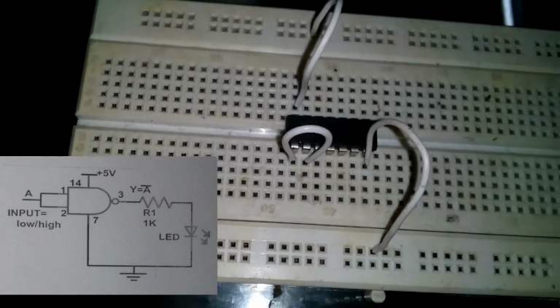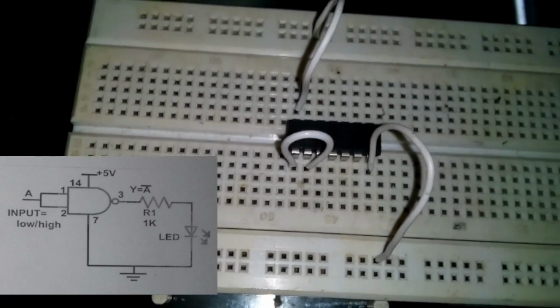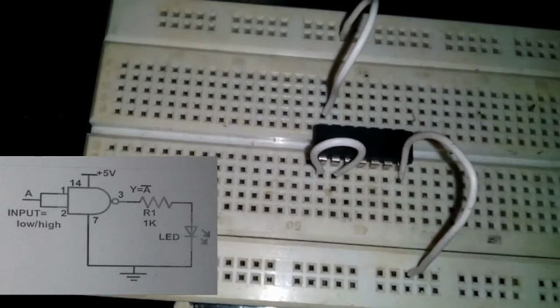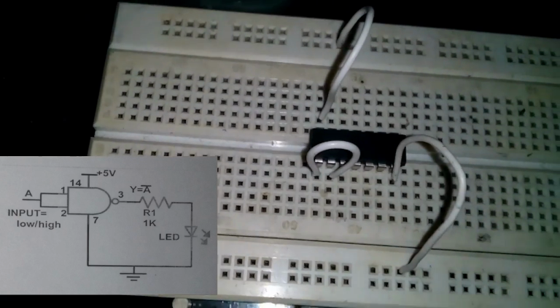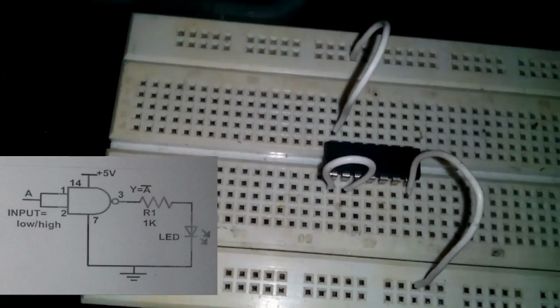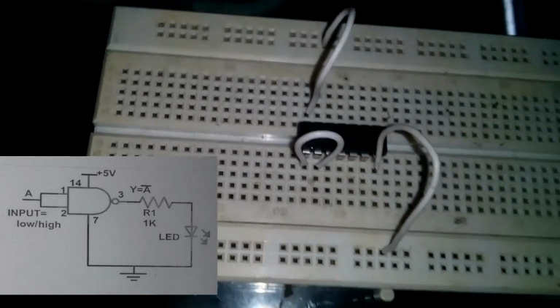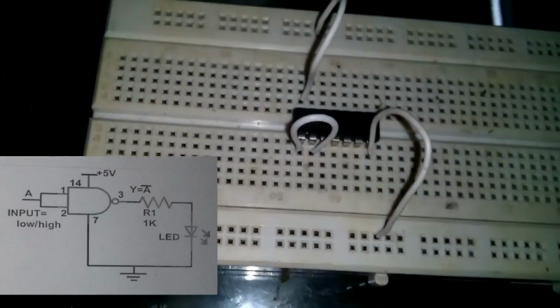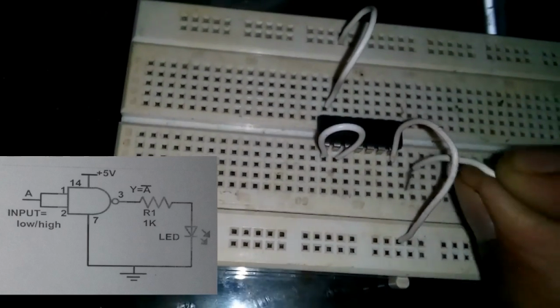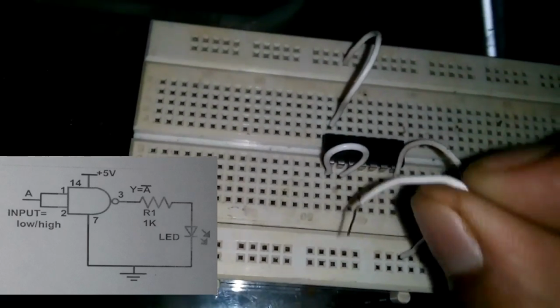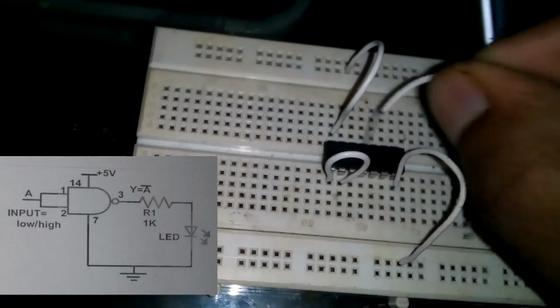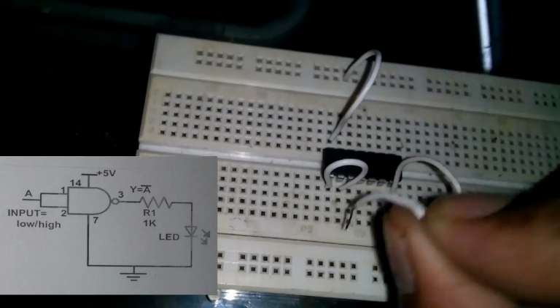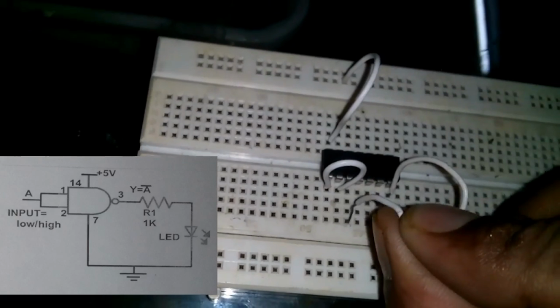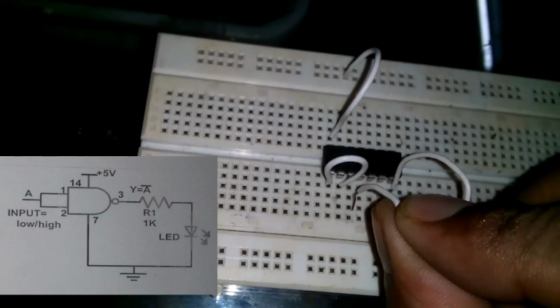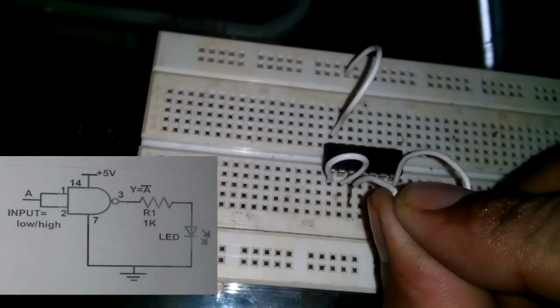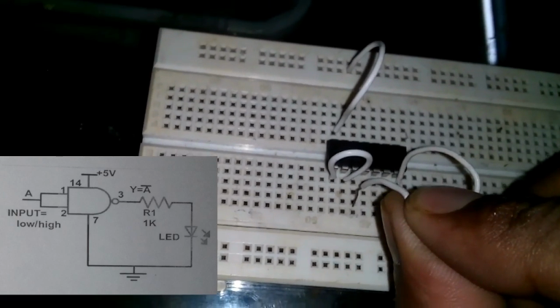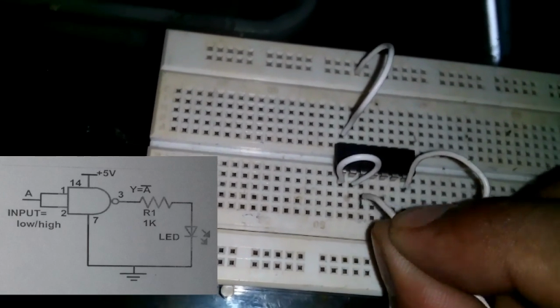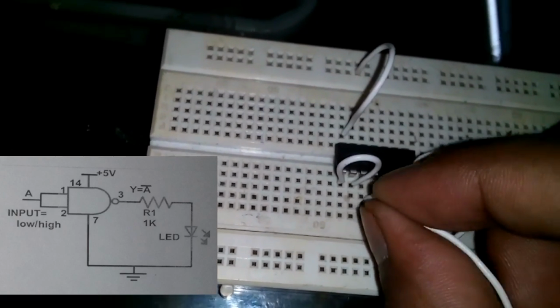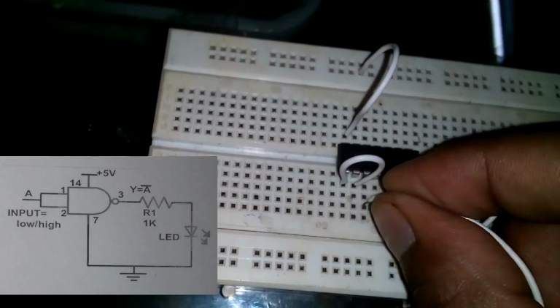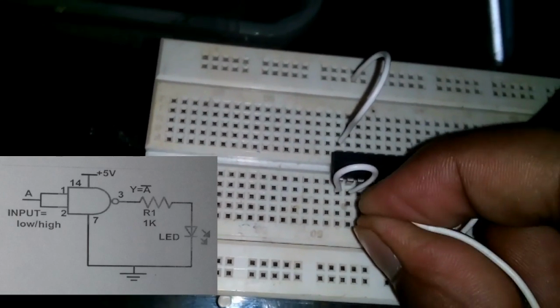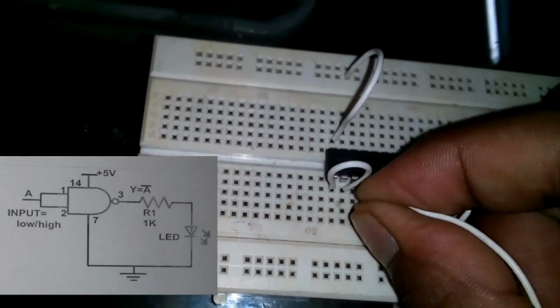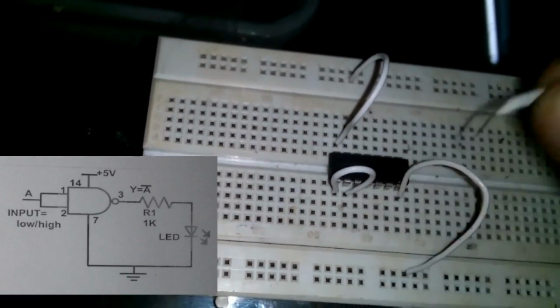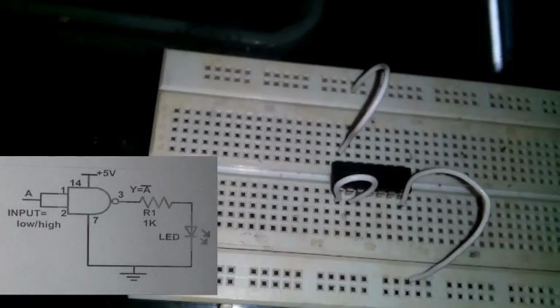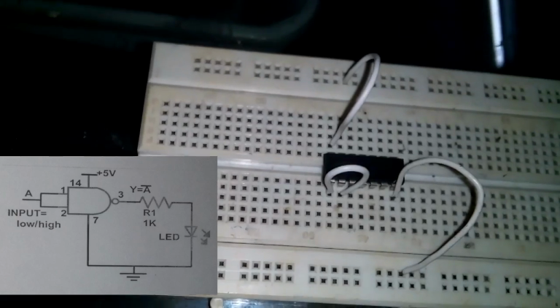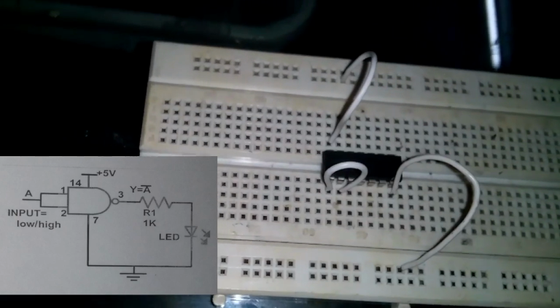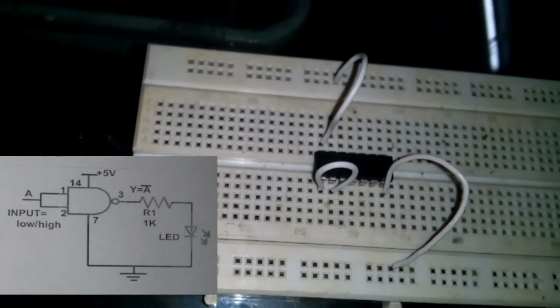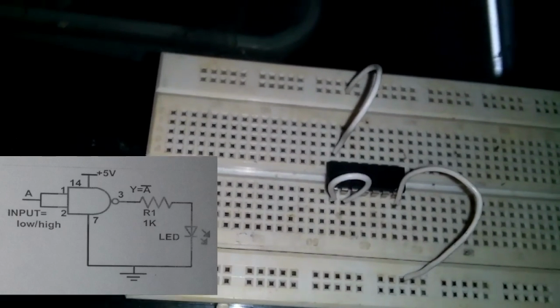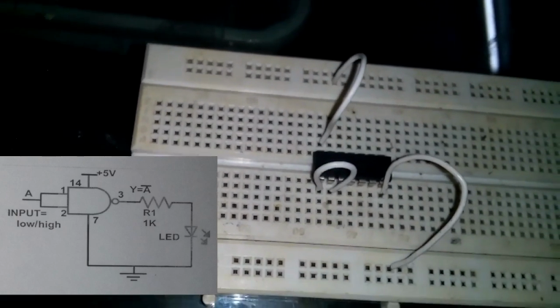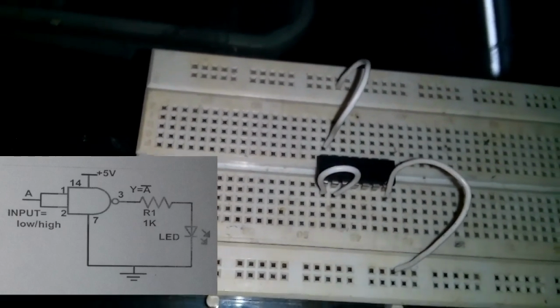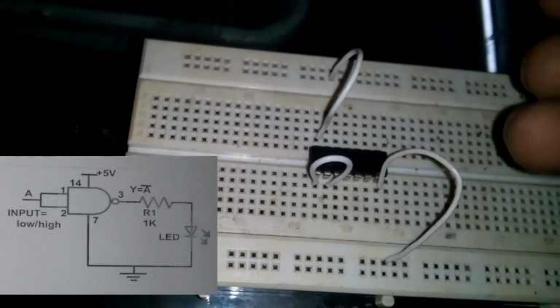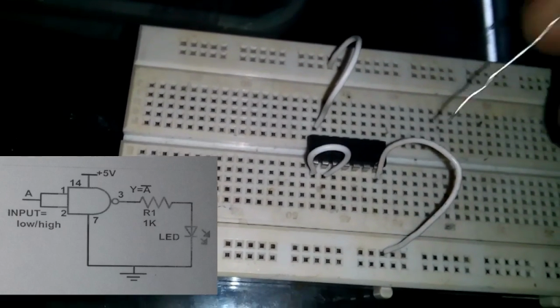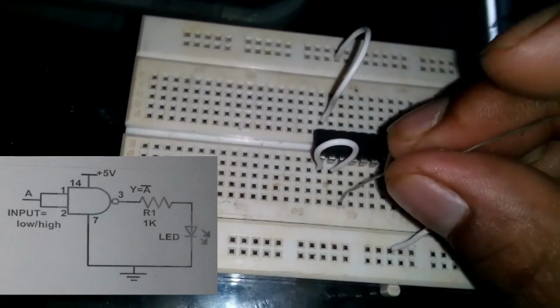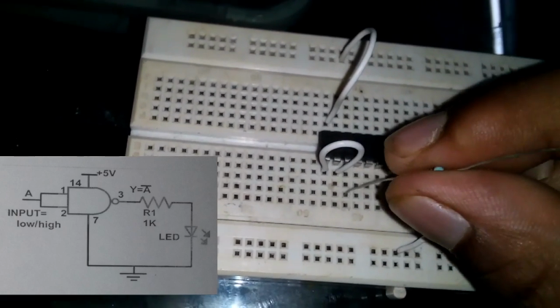You can see there is a 1kΩ resistance connected with output terminal three, right here. I simply connect the resistance like this.